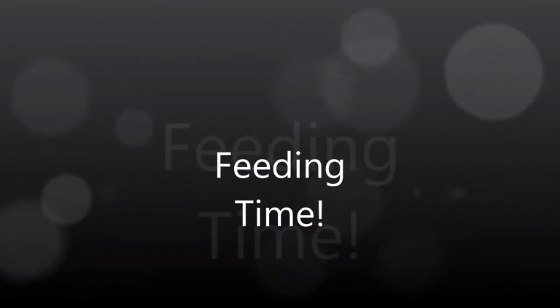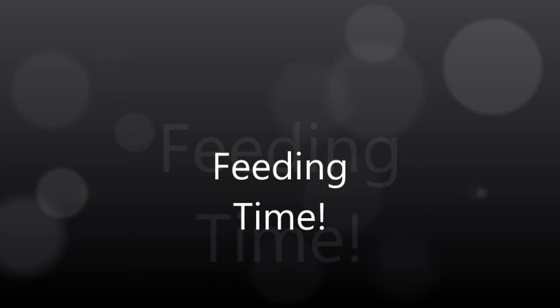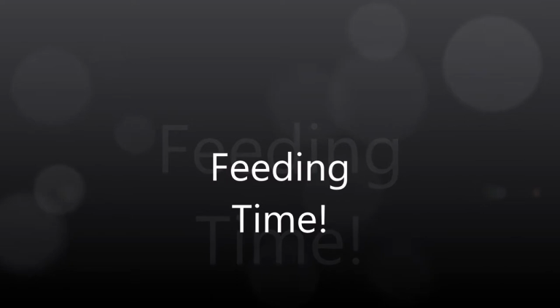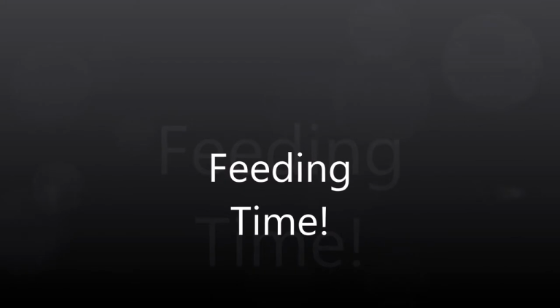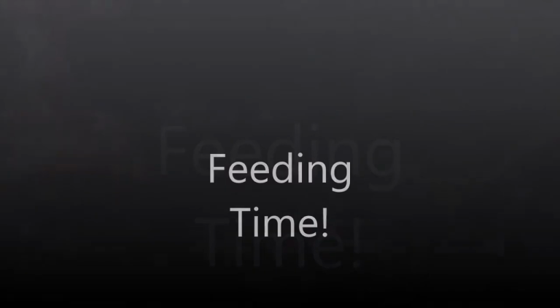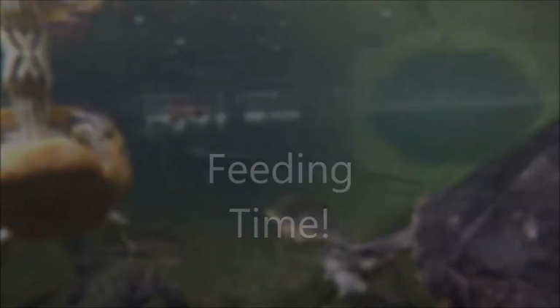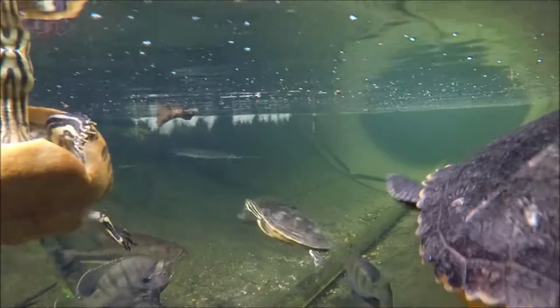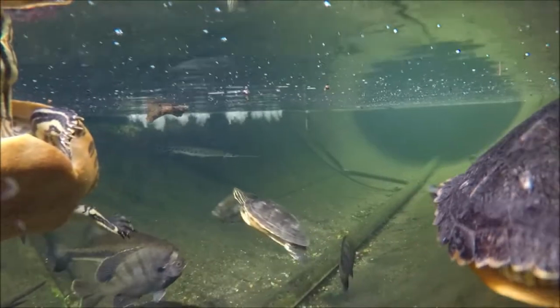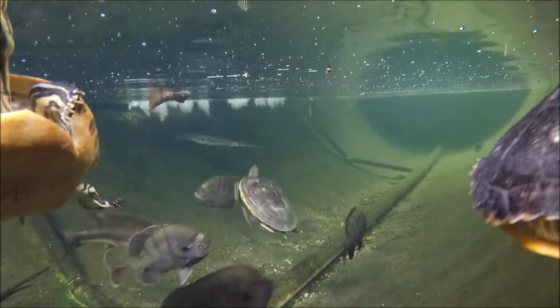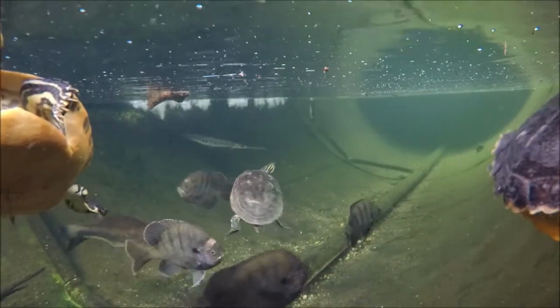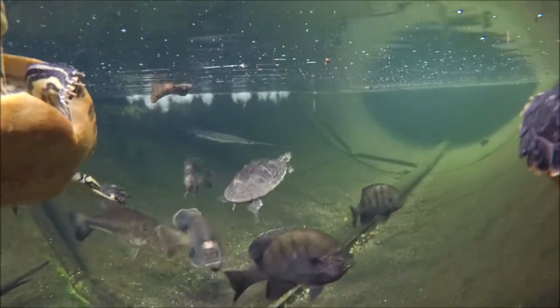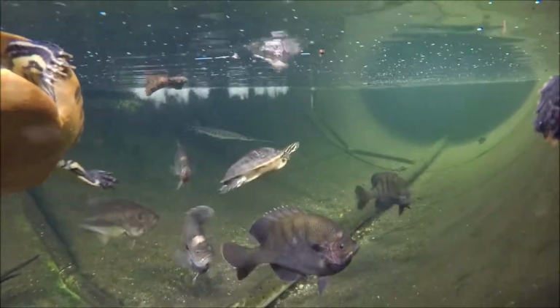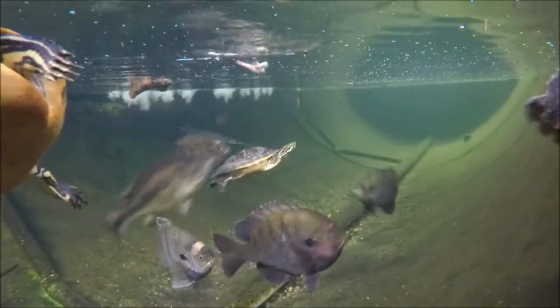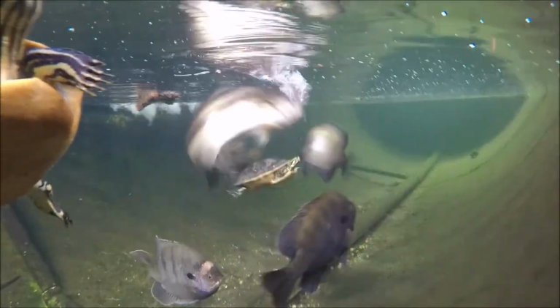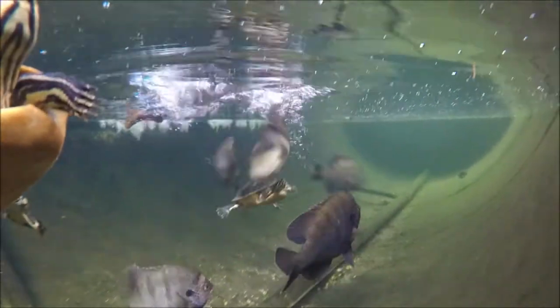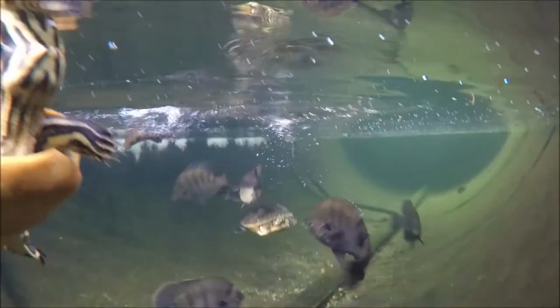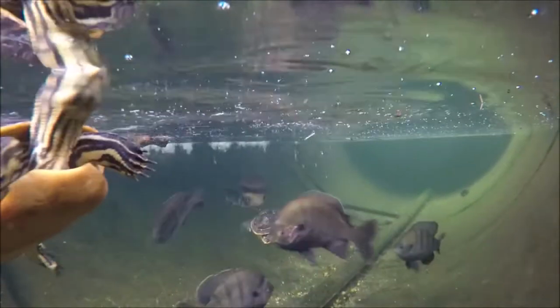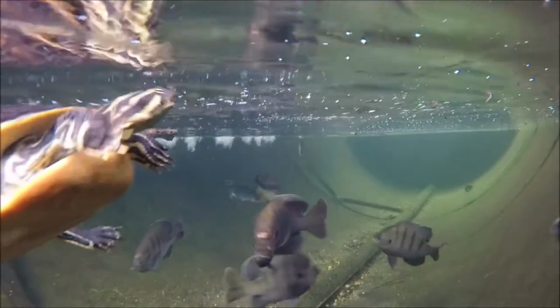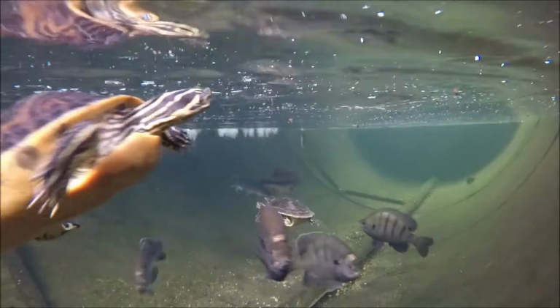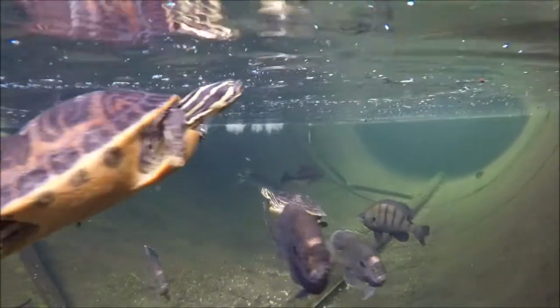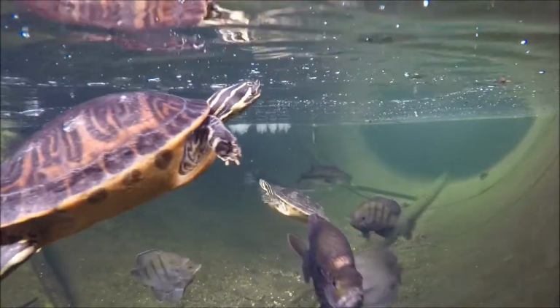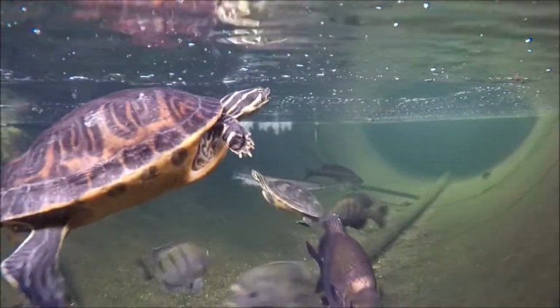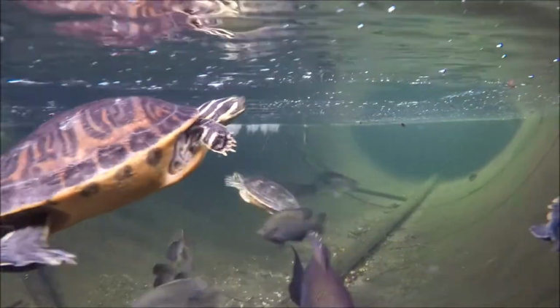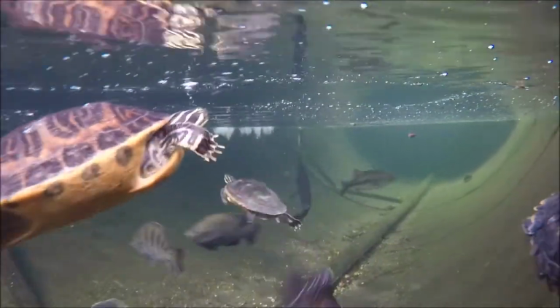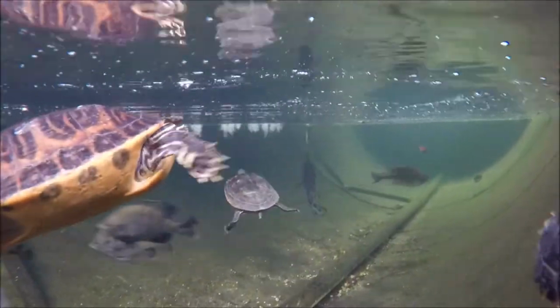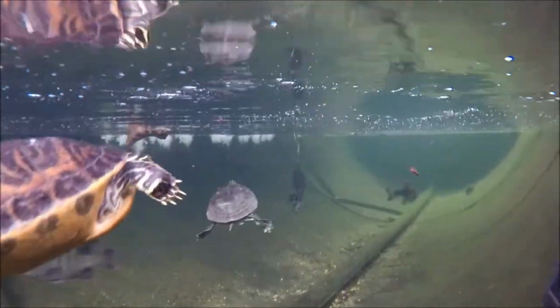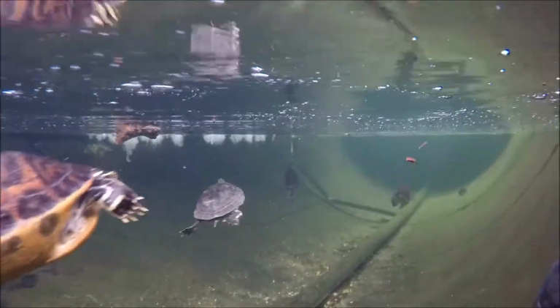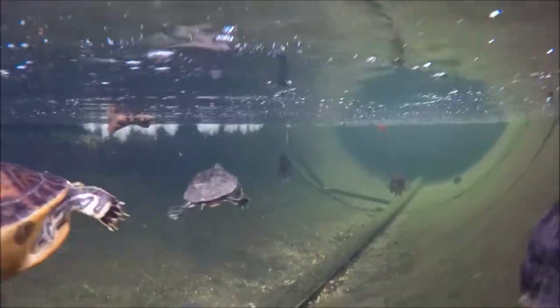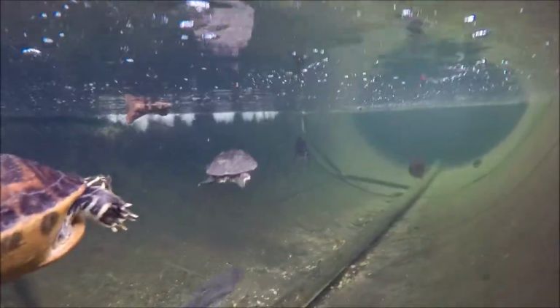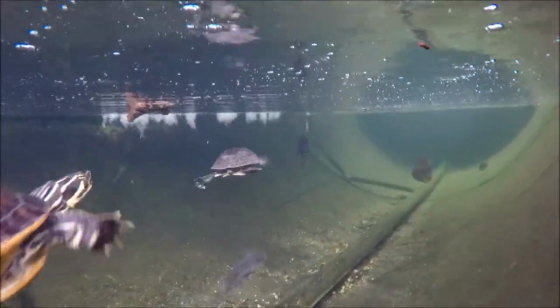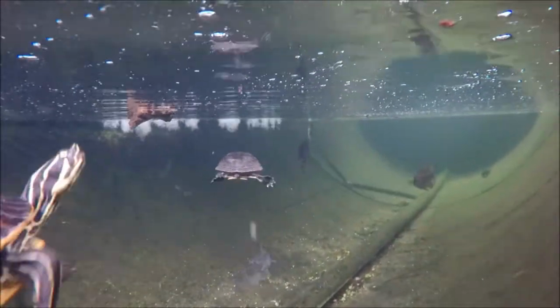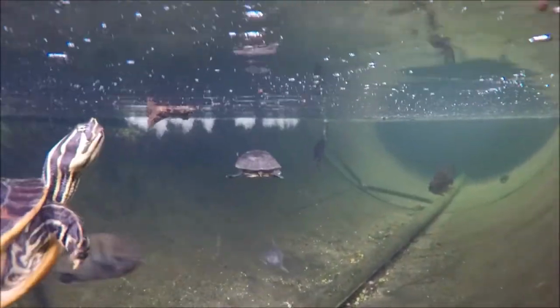Welcome back to the marine science station's creature feature. We're going to switch it up a little bit this week and show you some video of some of our feeding that we do to take care of our critters here.